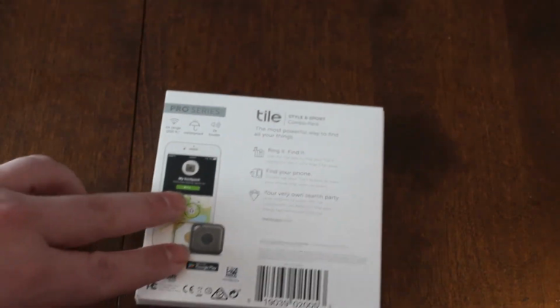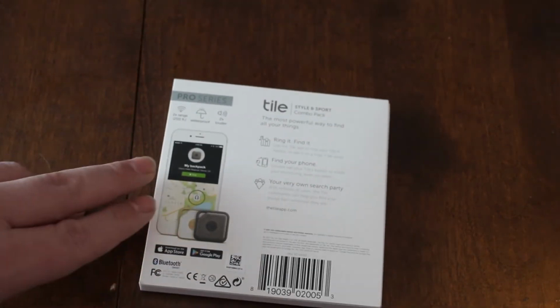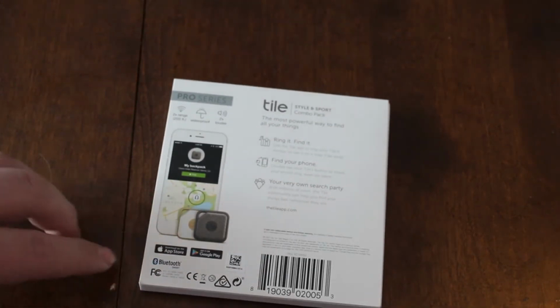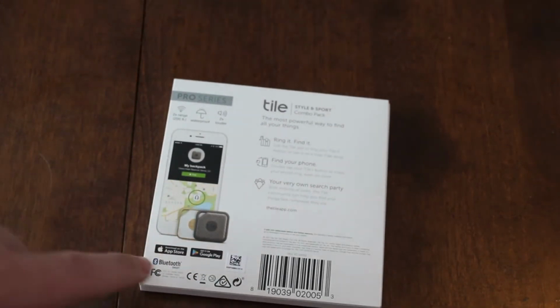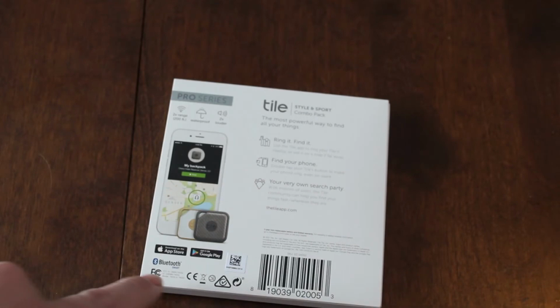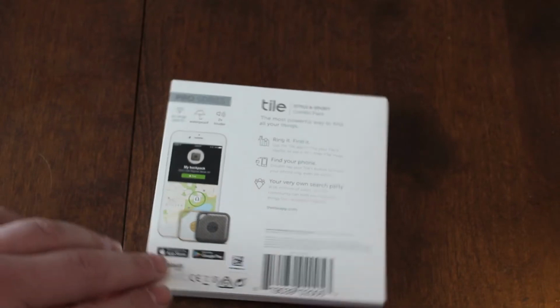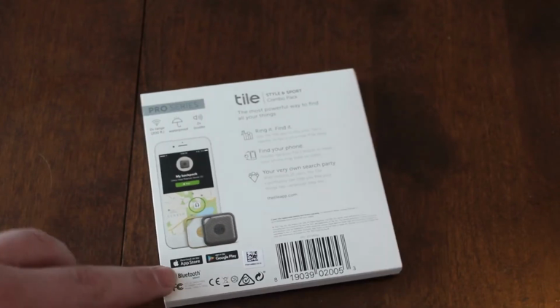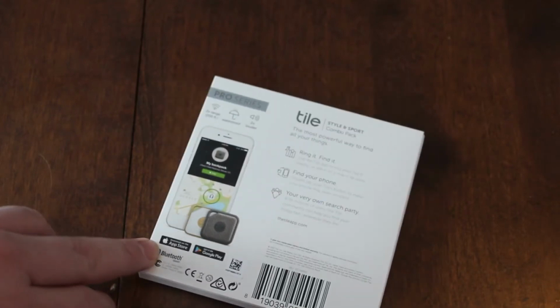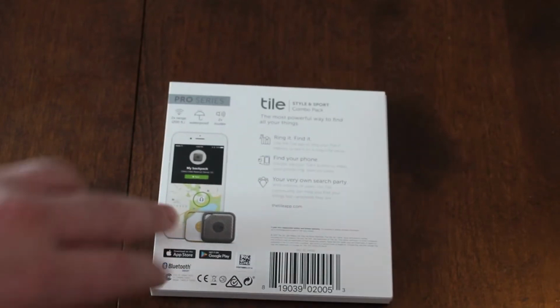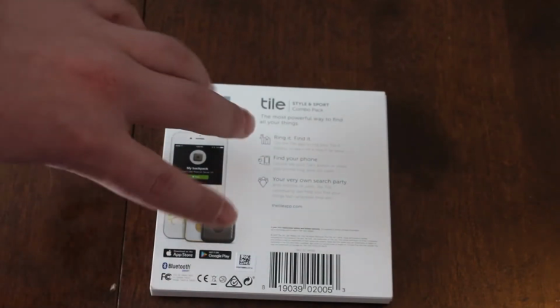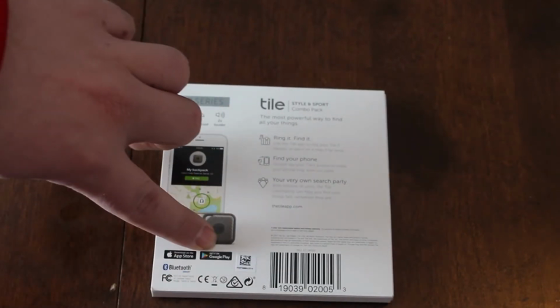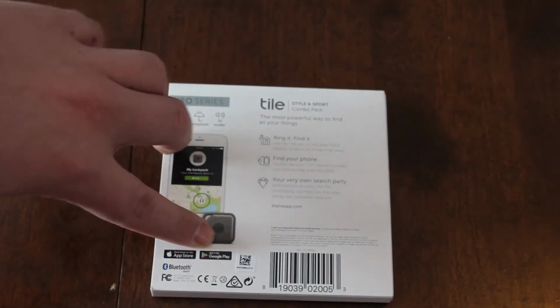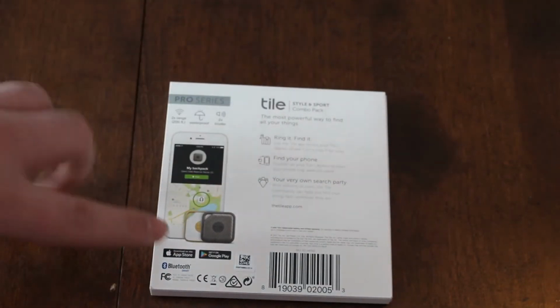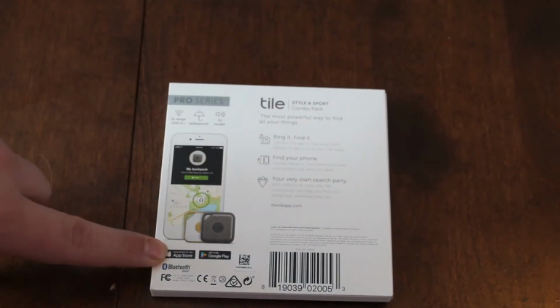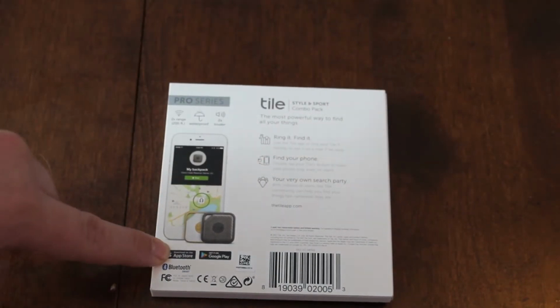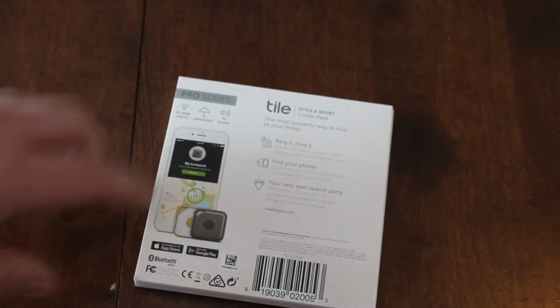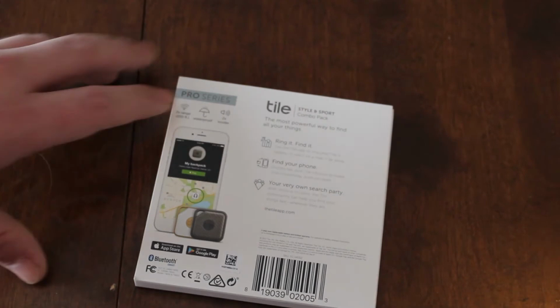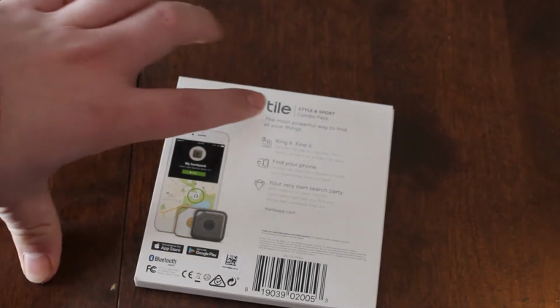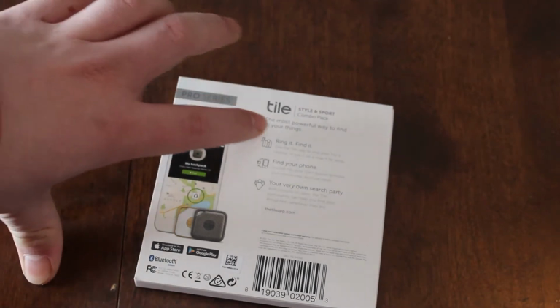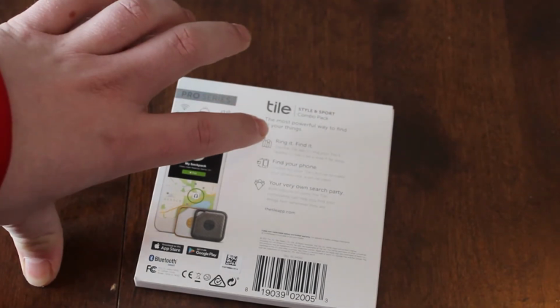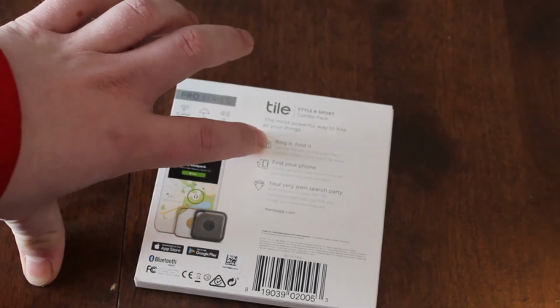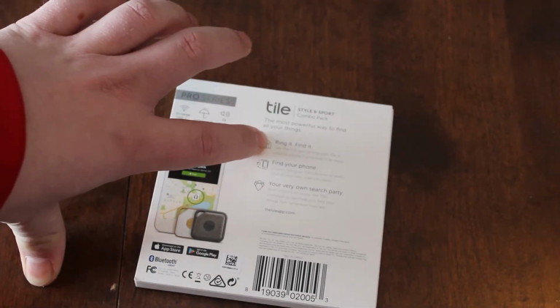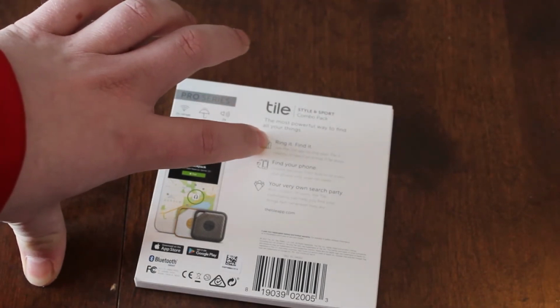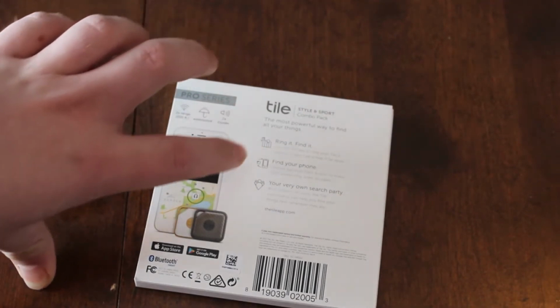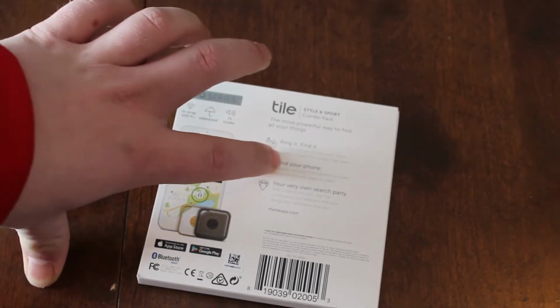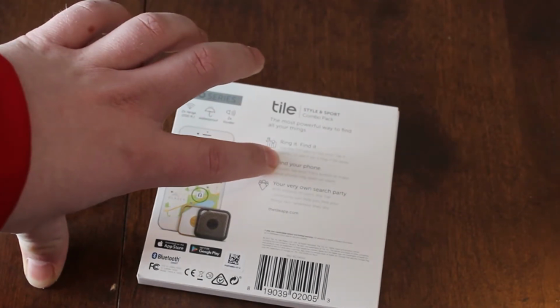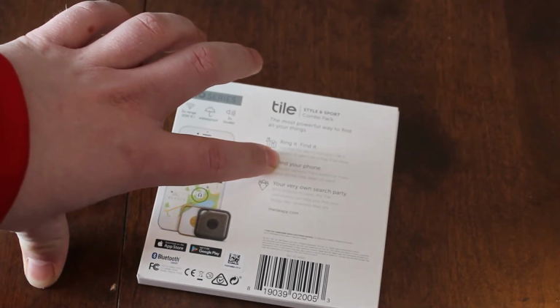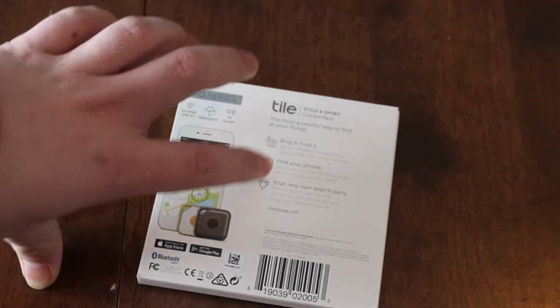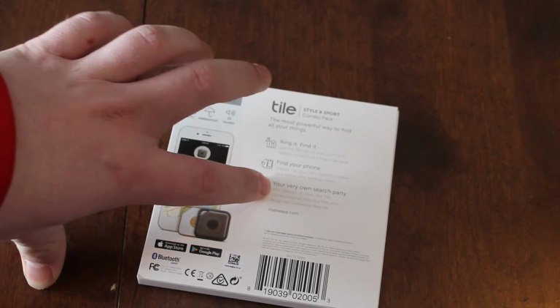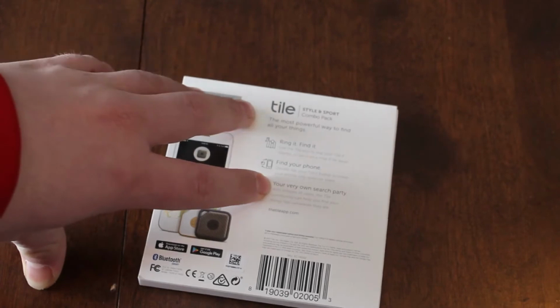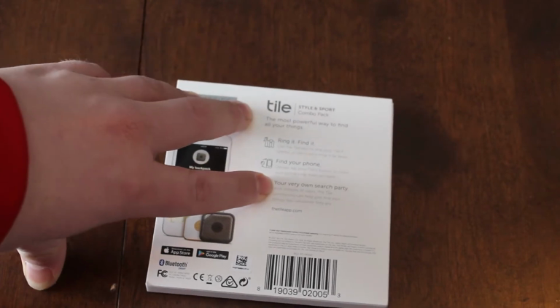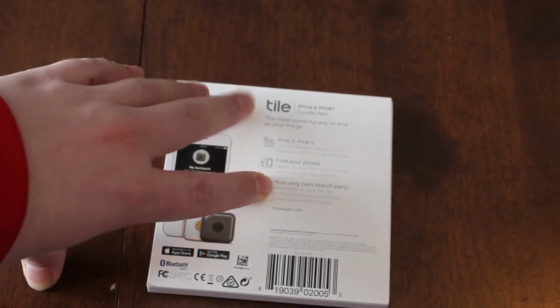You can see in the back, you can use it with Apple phones and Android. They're Bluetooth. And it says on the back here: ring it, find it, find your phone, your very own search party.